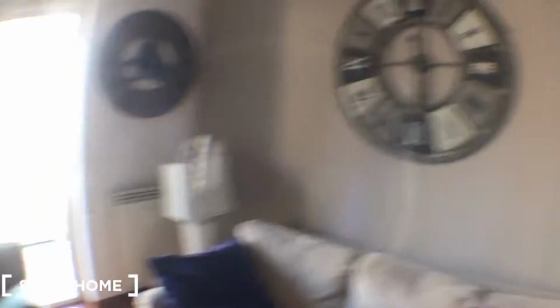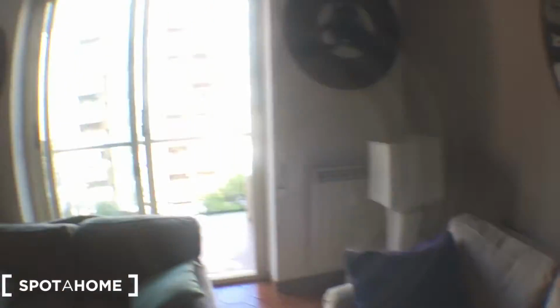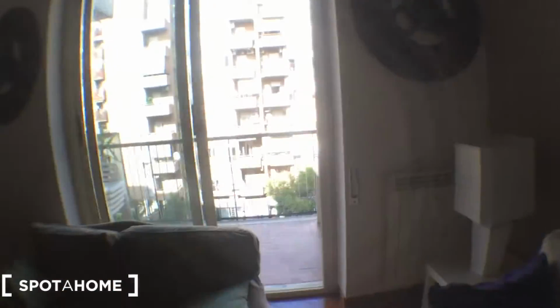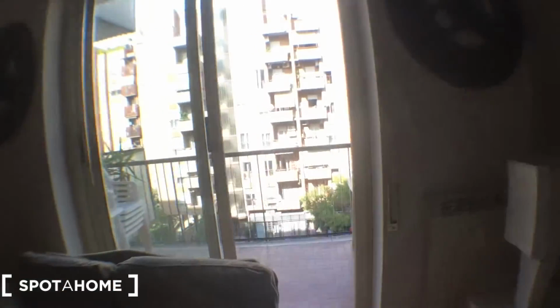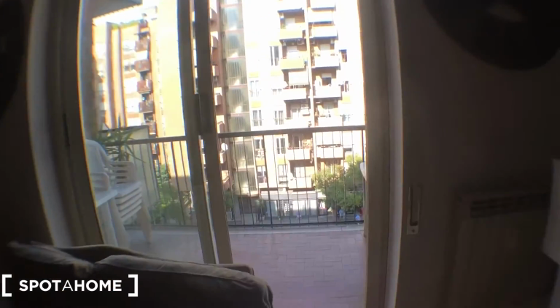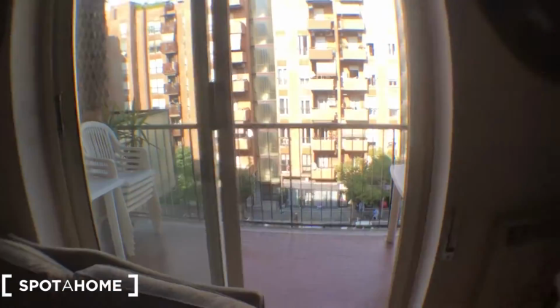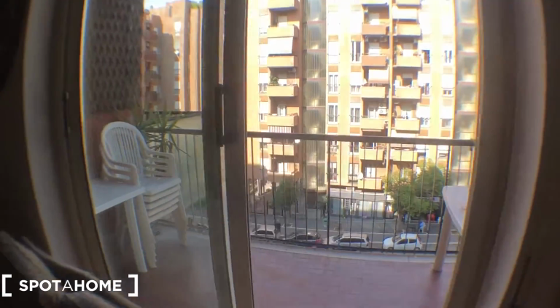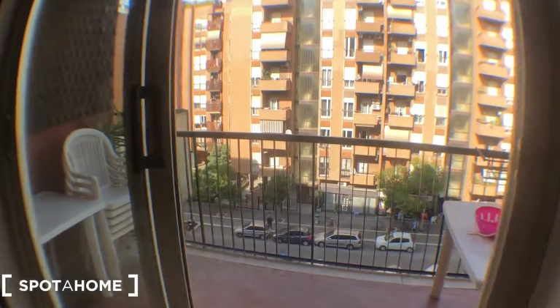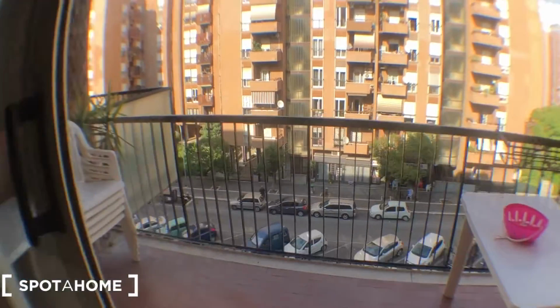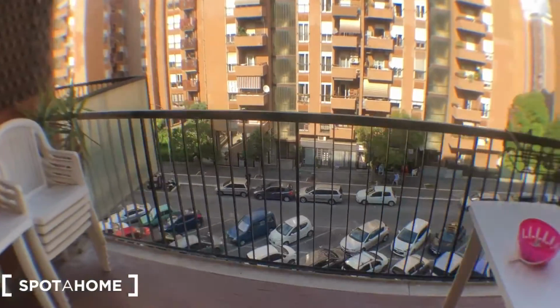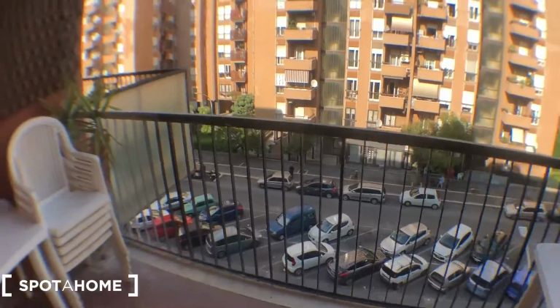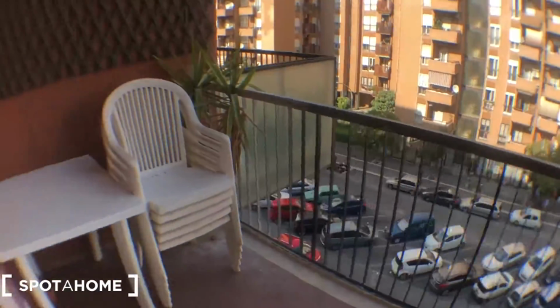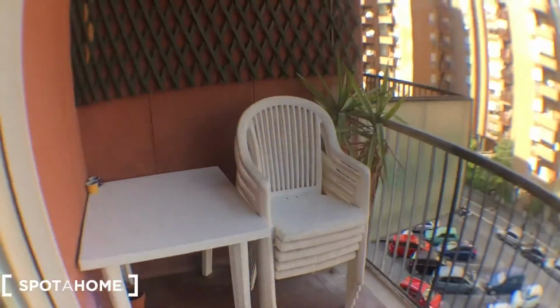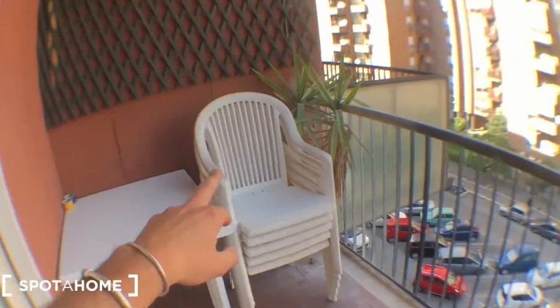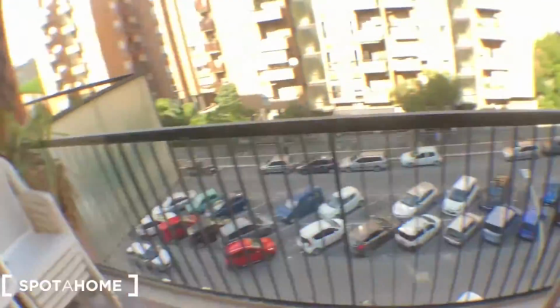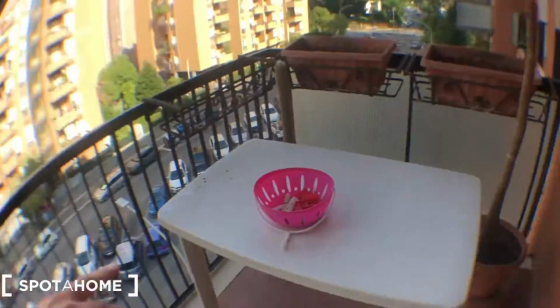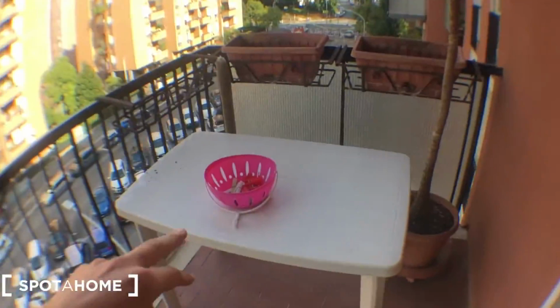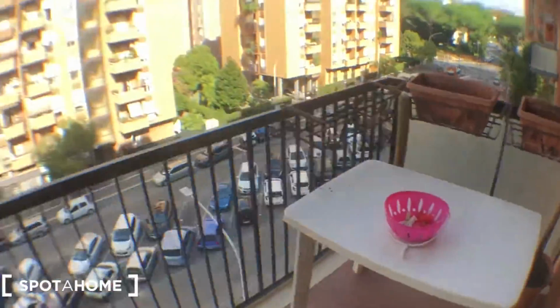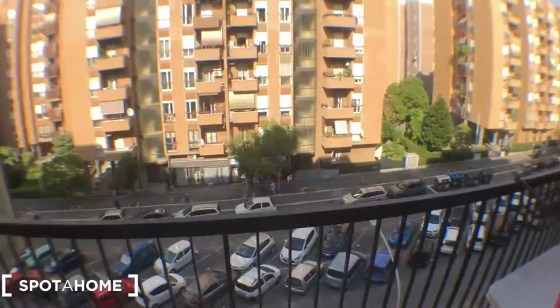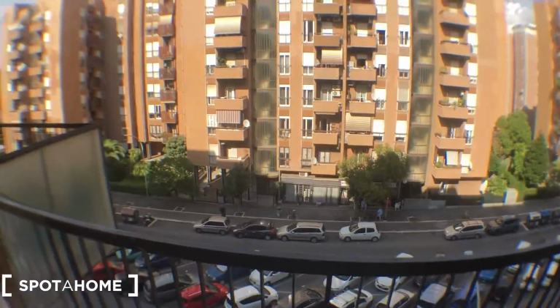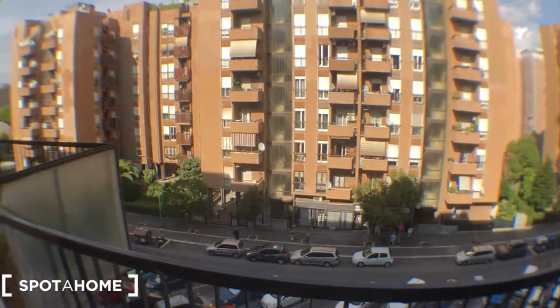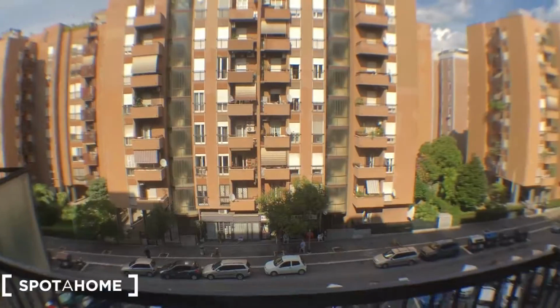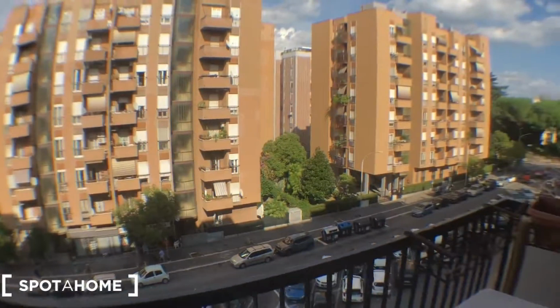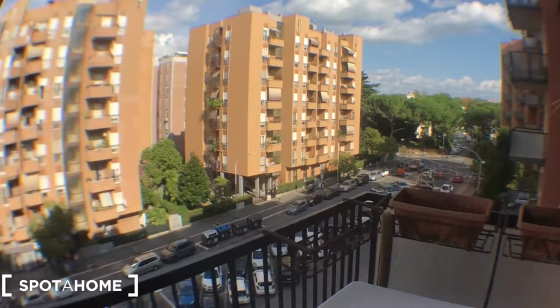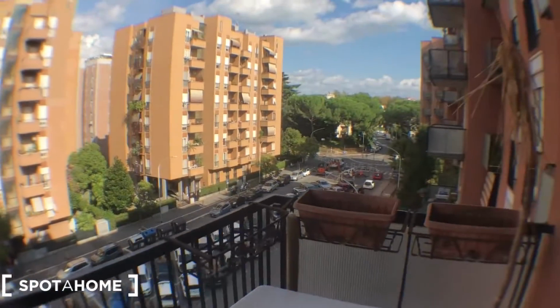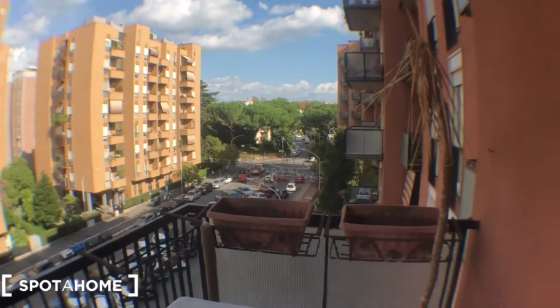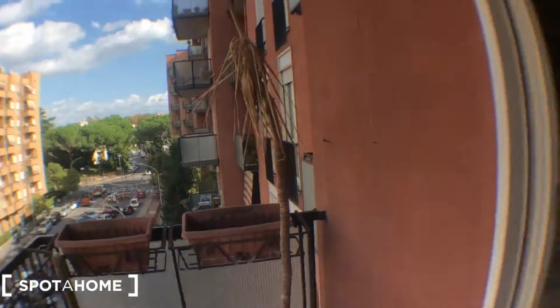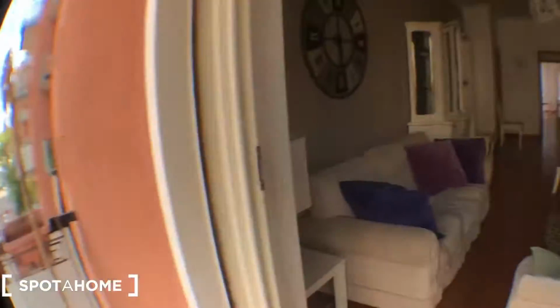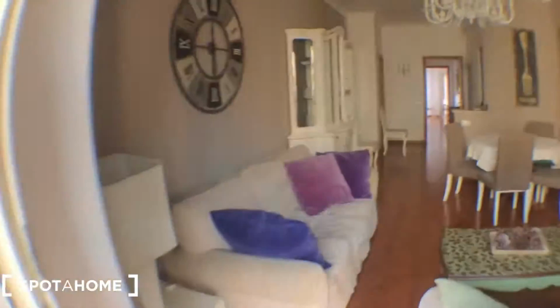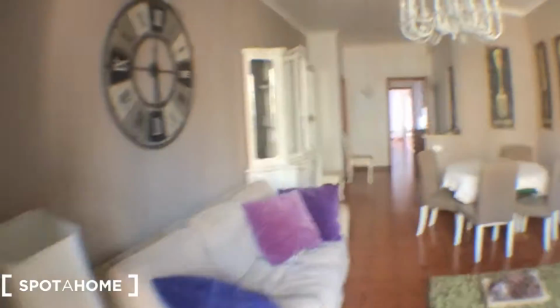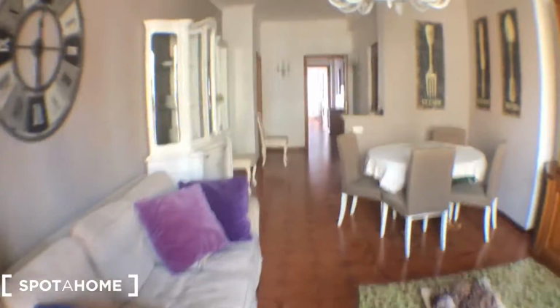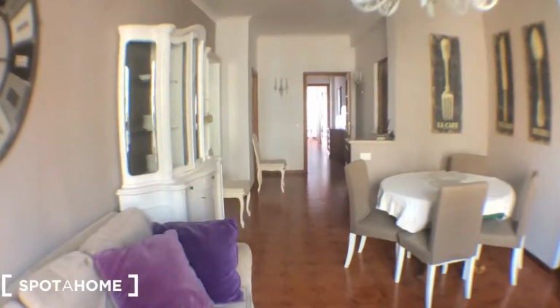It goes to the balcony — this balcony with a table, chairs, another table. You can see the area here.